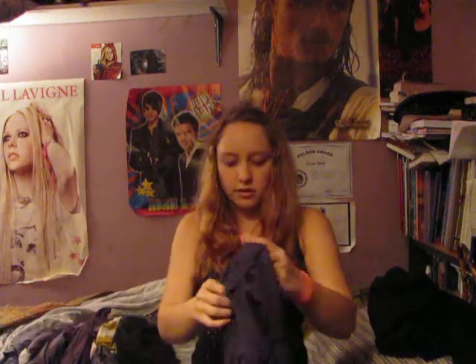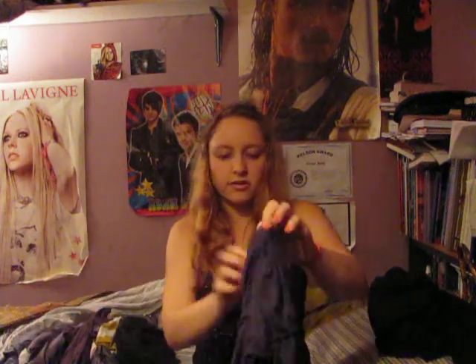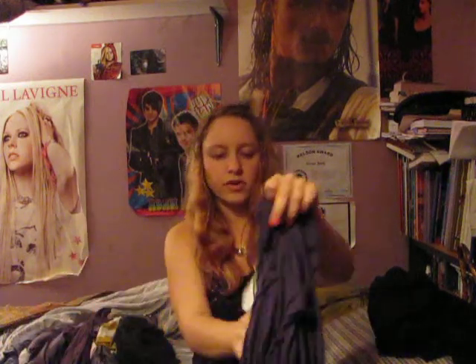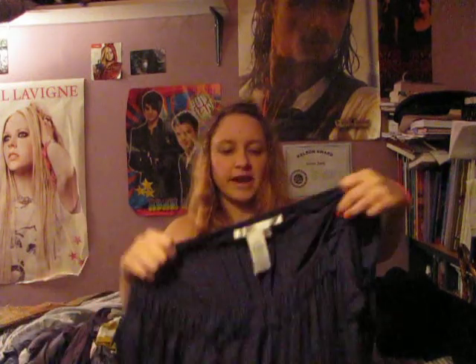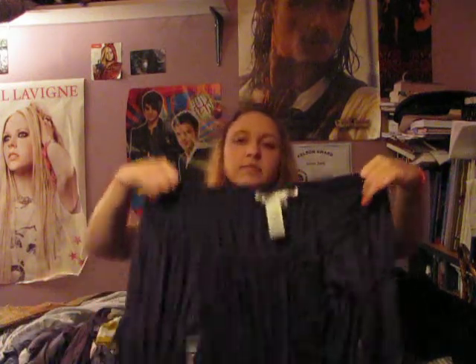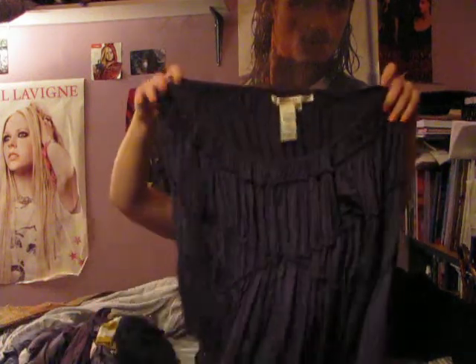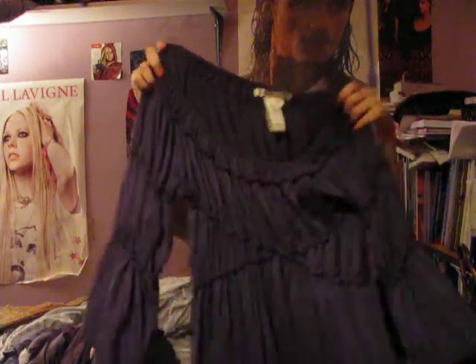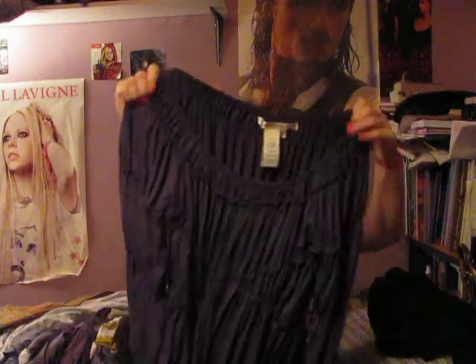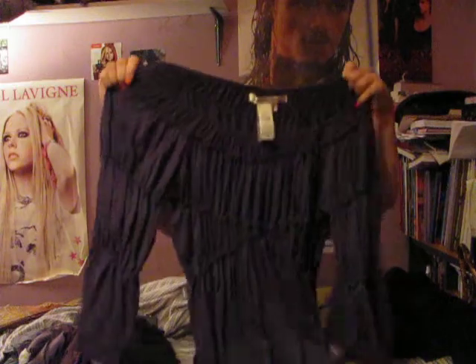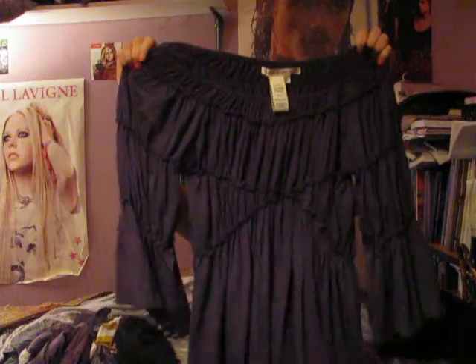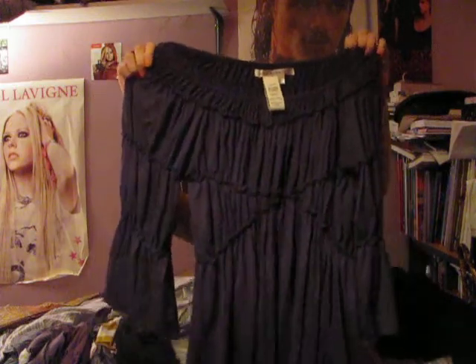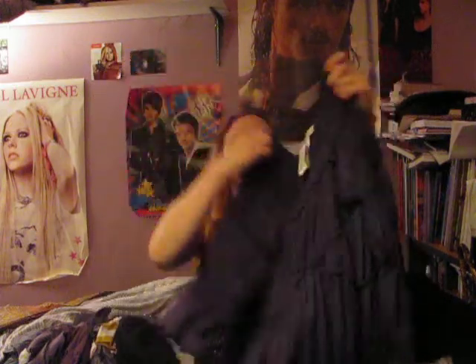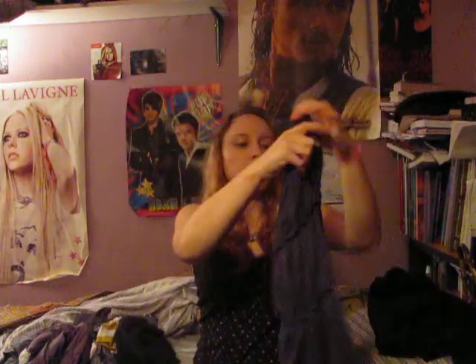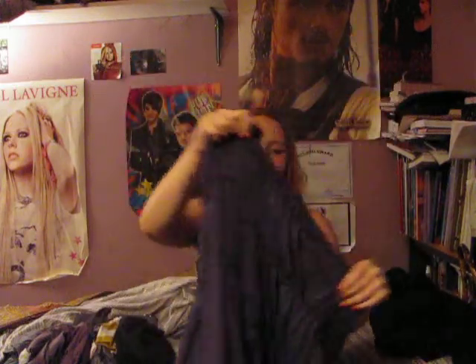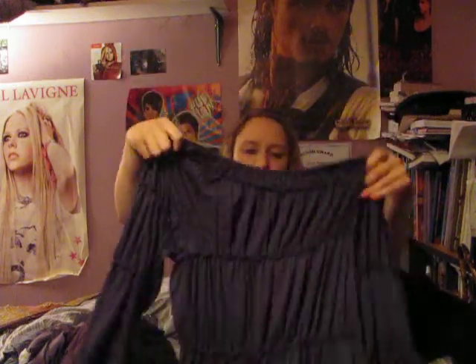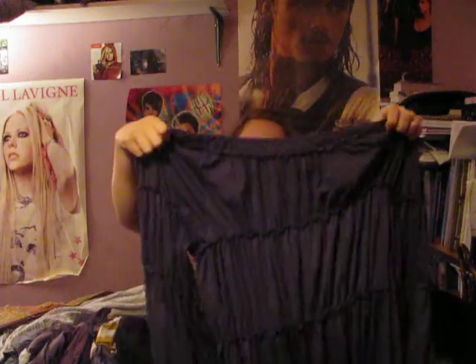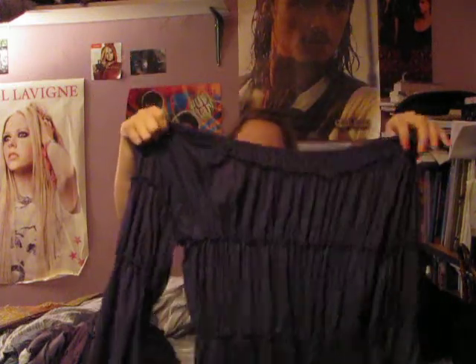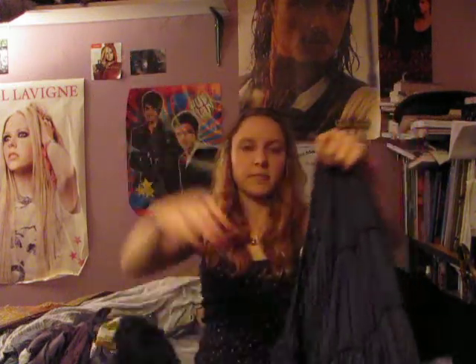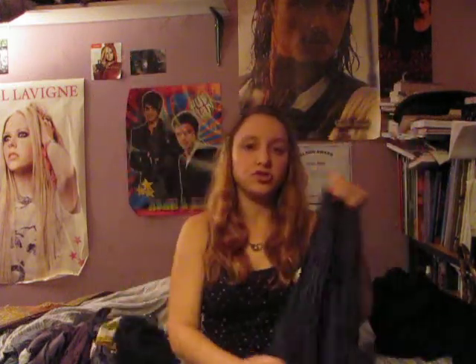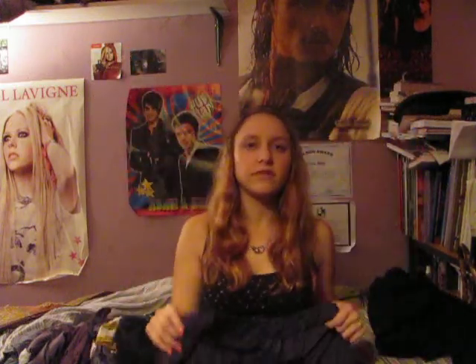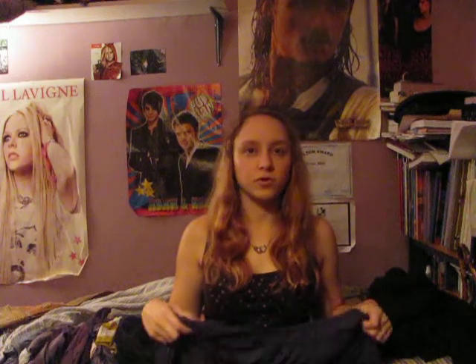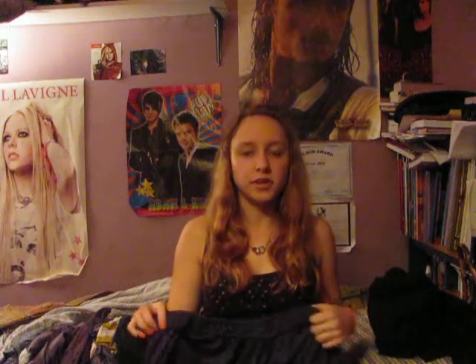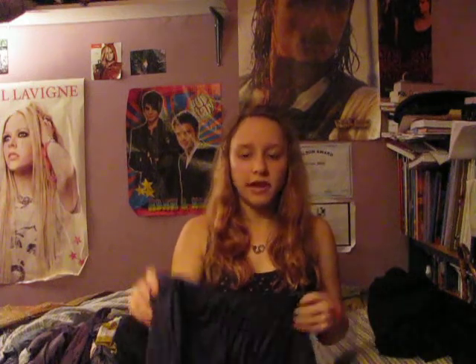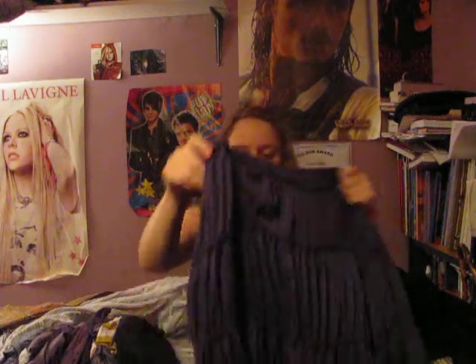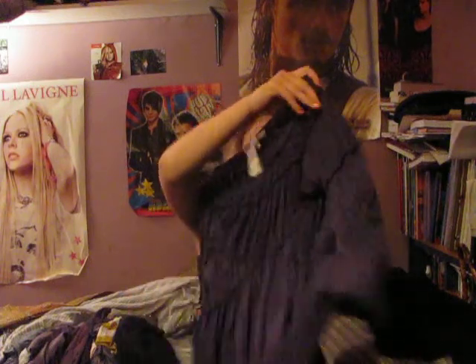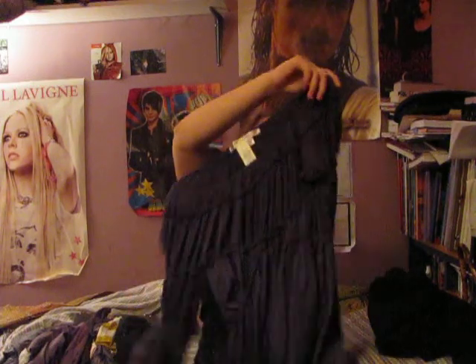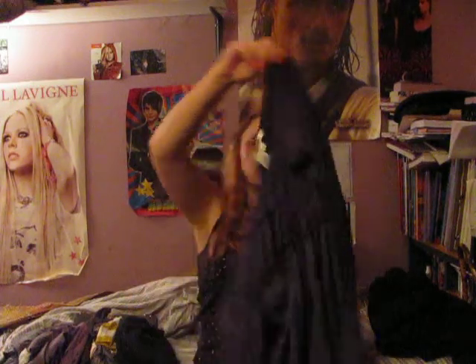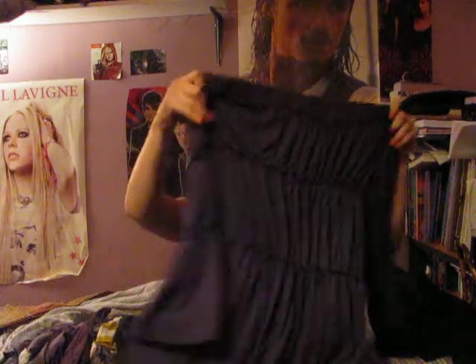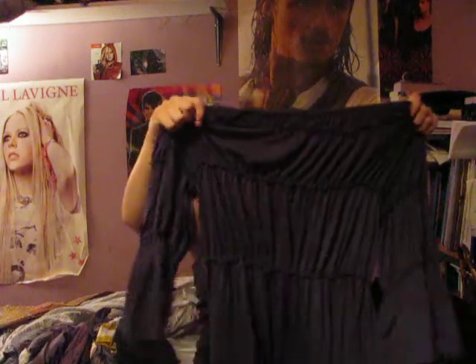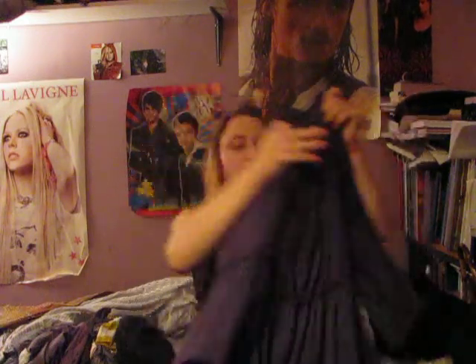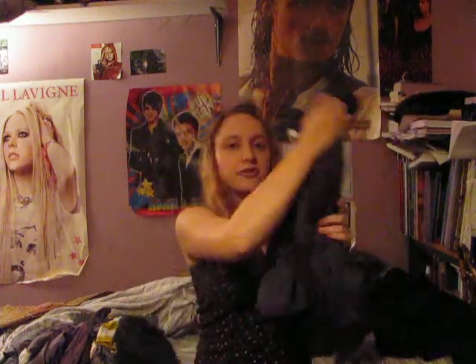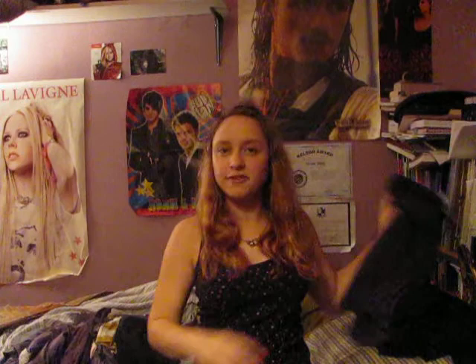This is one of the brand name things — it's Max Studio. I got this basically because I'm going to be Juliet for Halloween, and this is very Juliet-esque, and the color's pretty nice too.